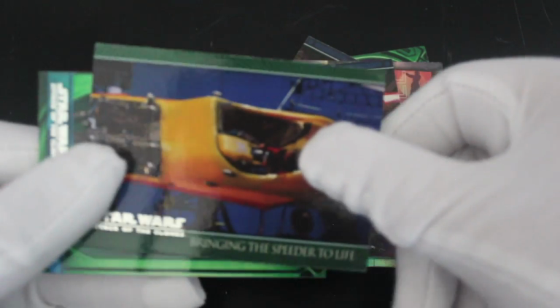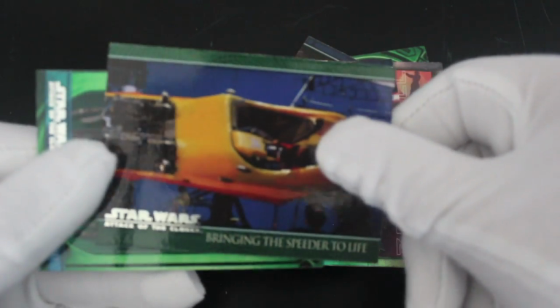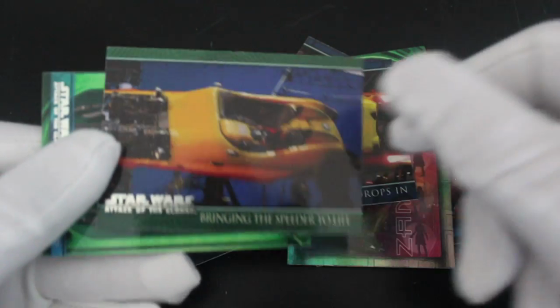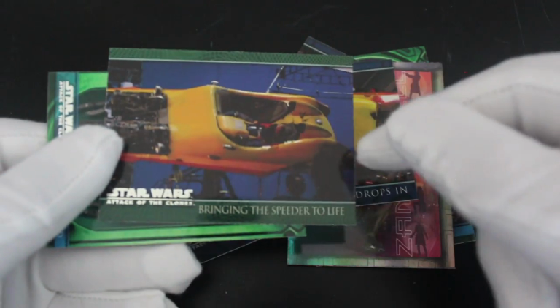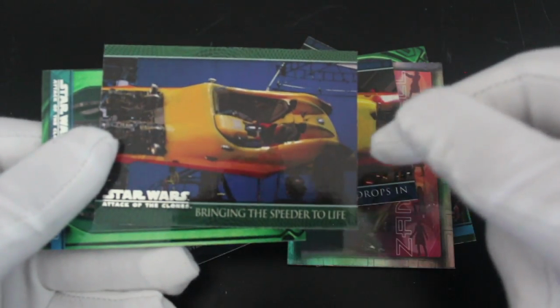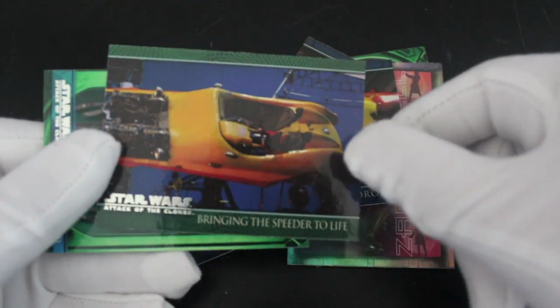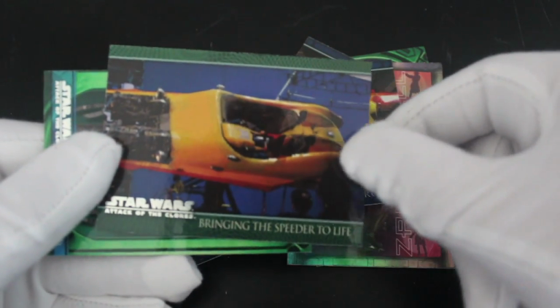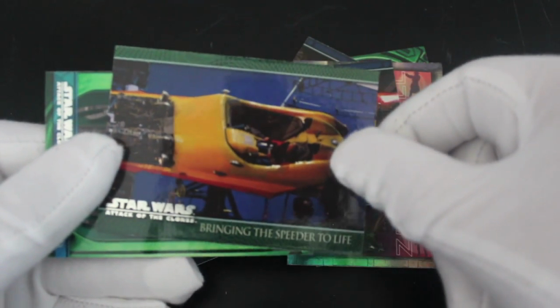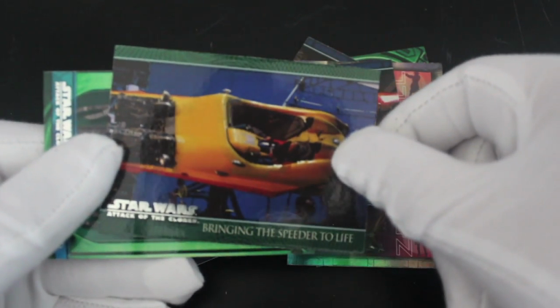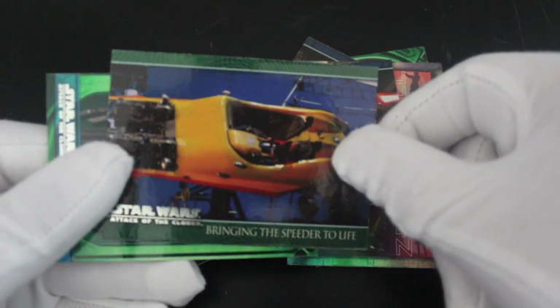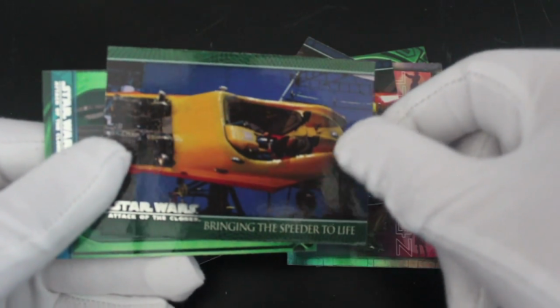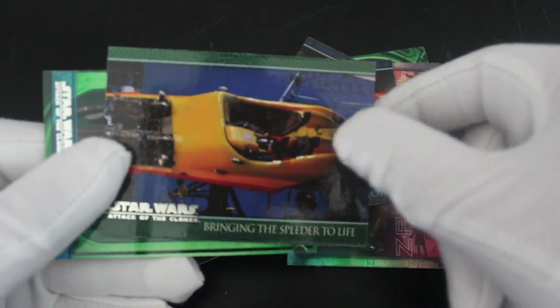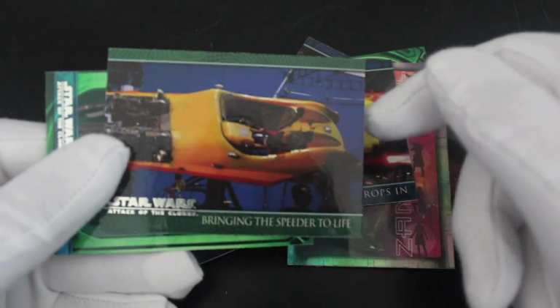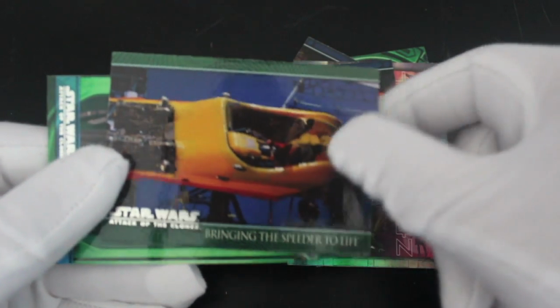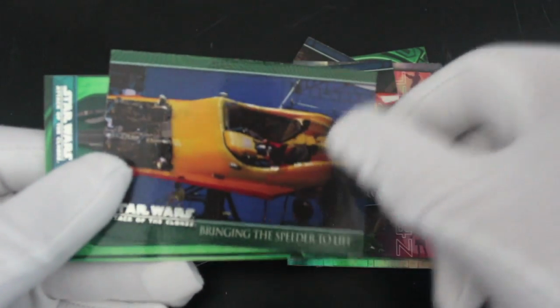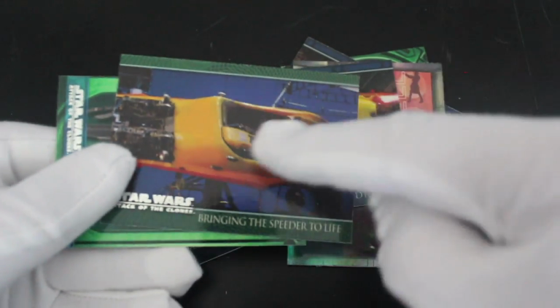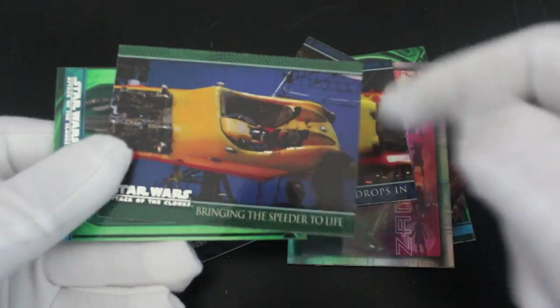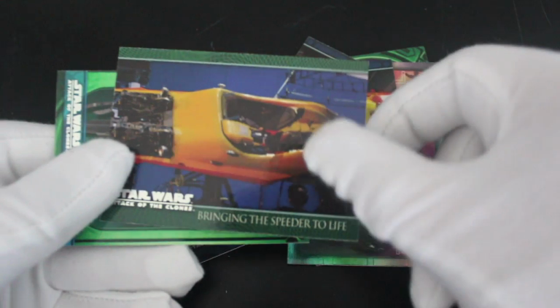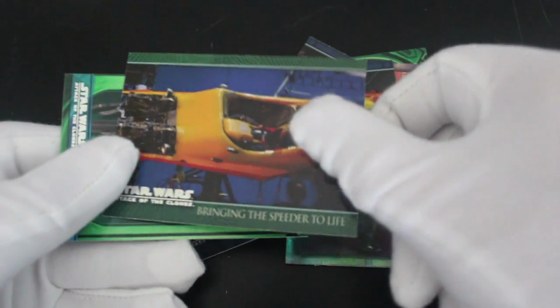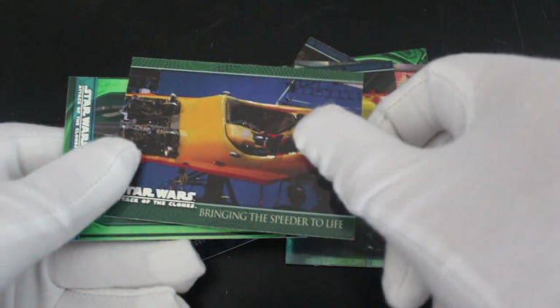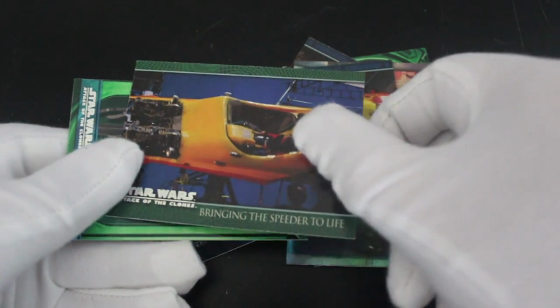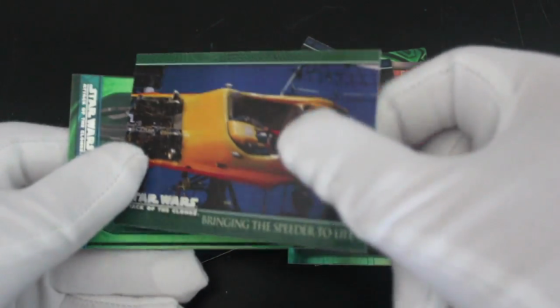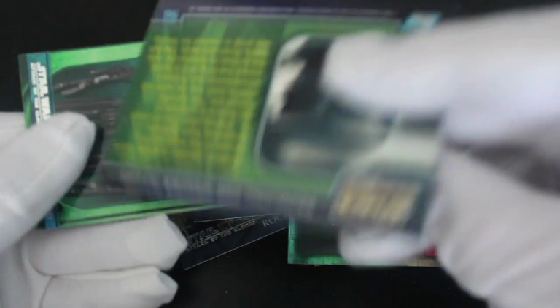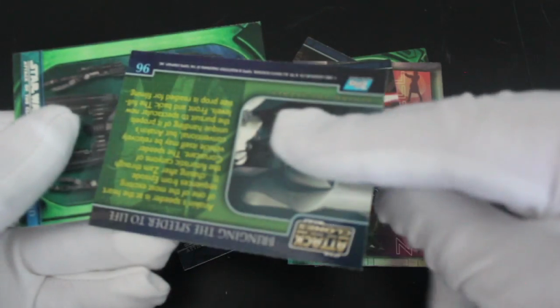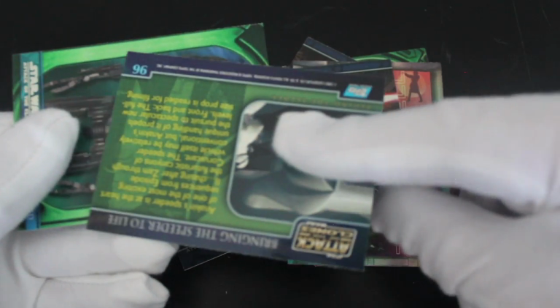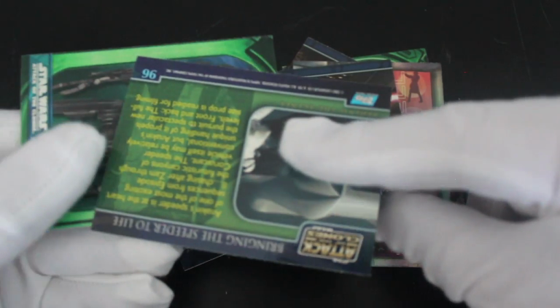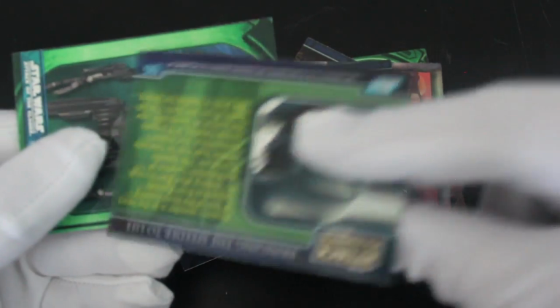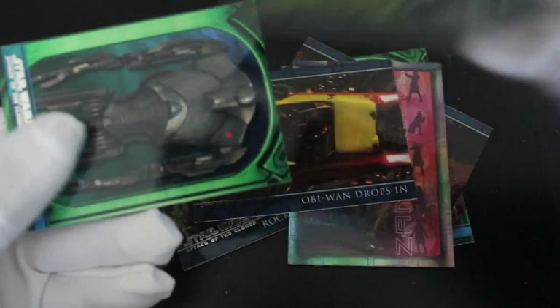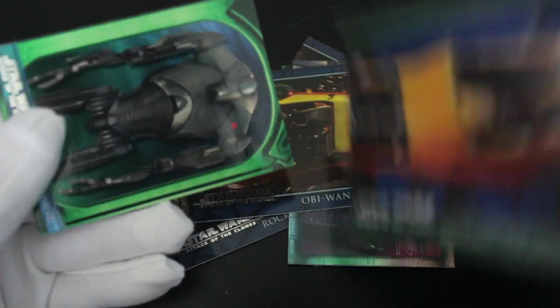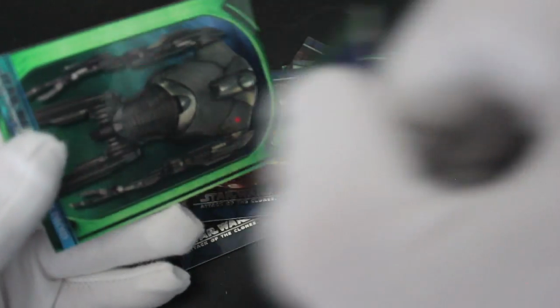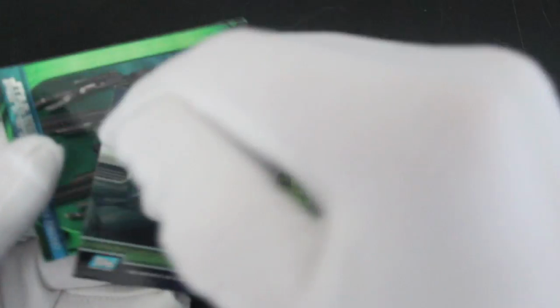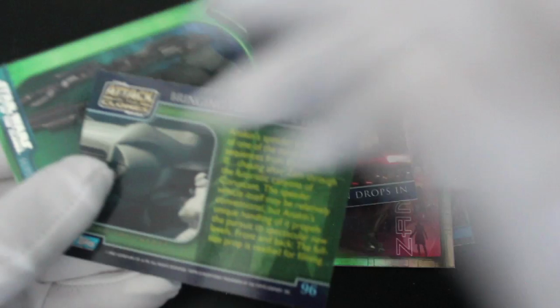Bringing the speeder to life. So behind the scenes photo there, showing how they made it. I like that stuff.